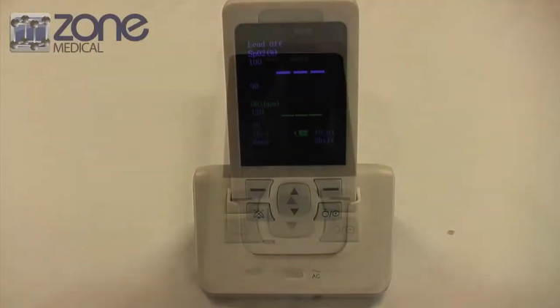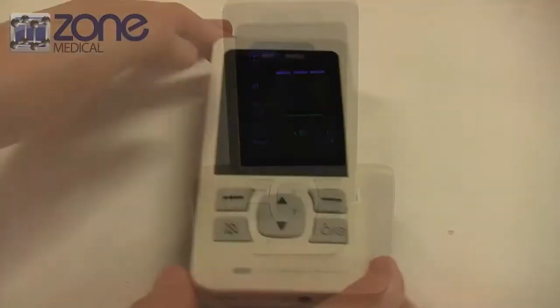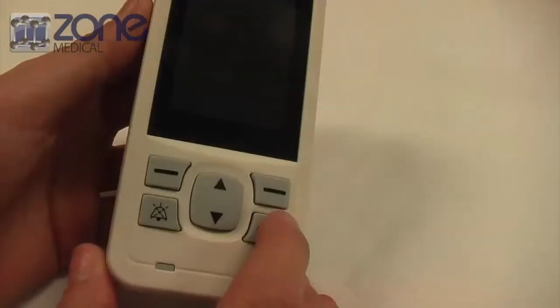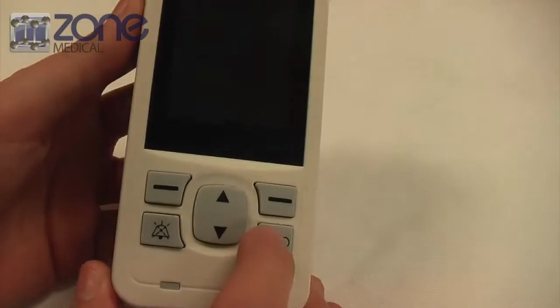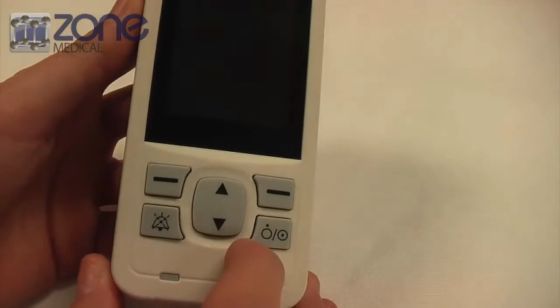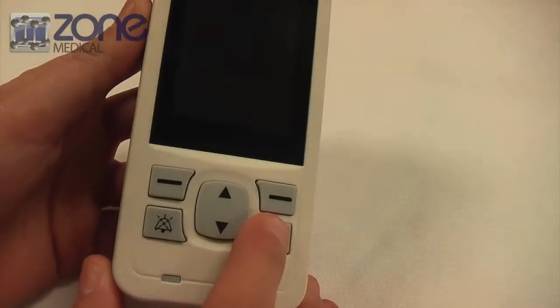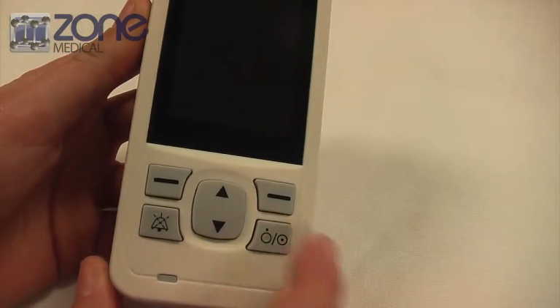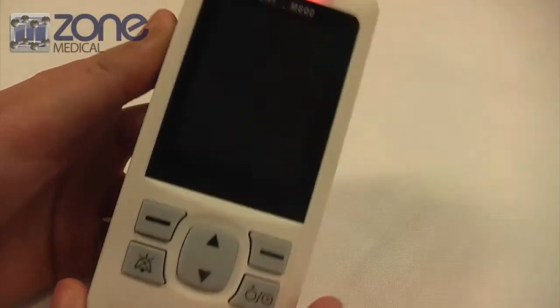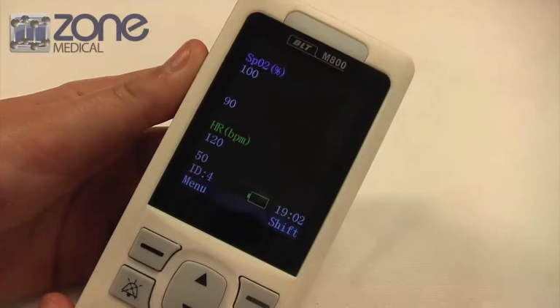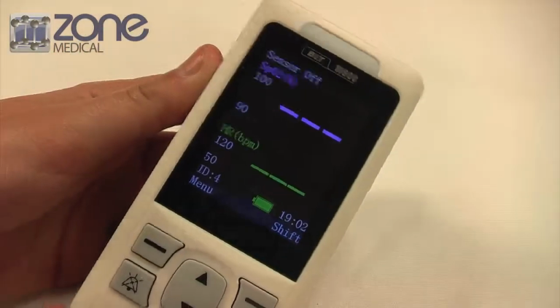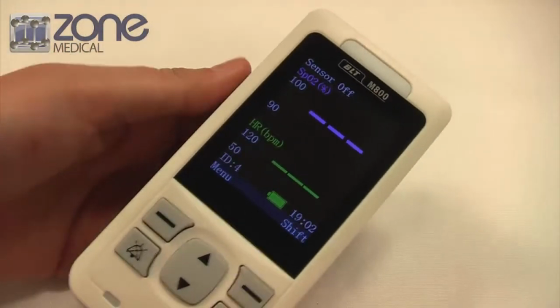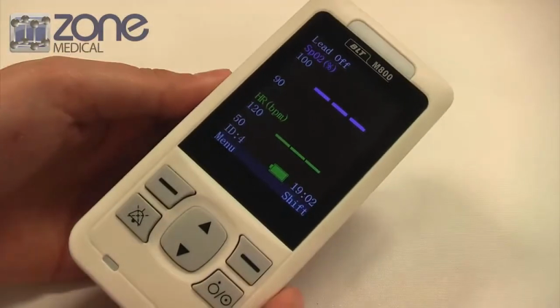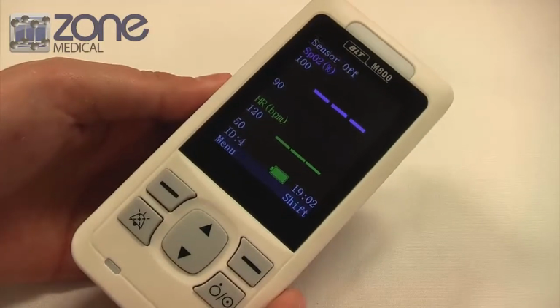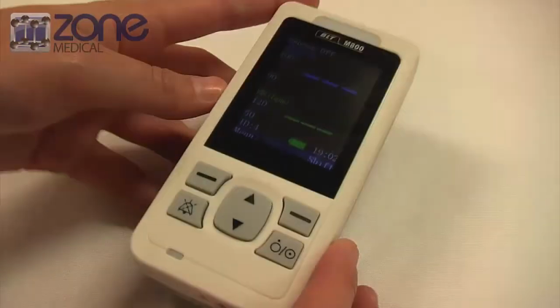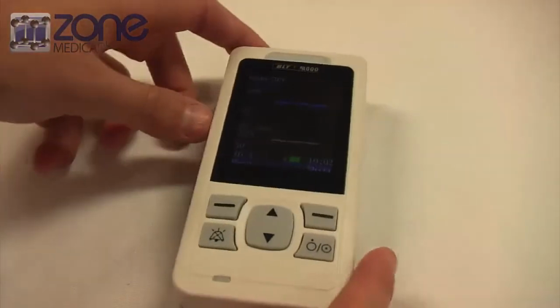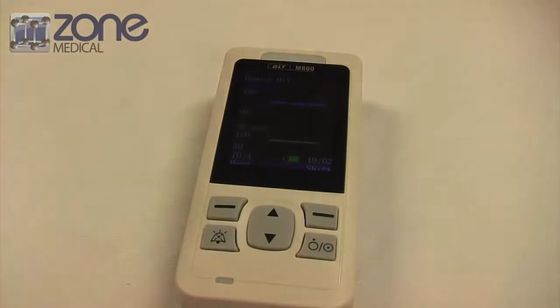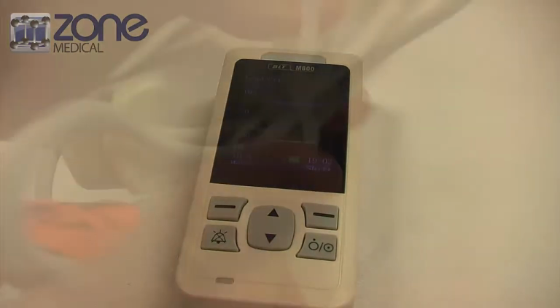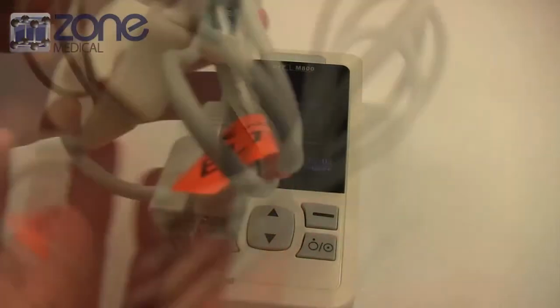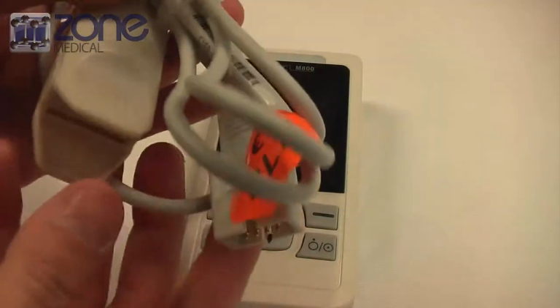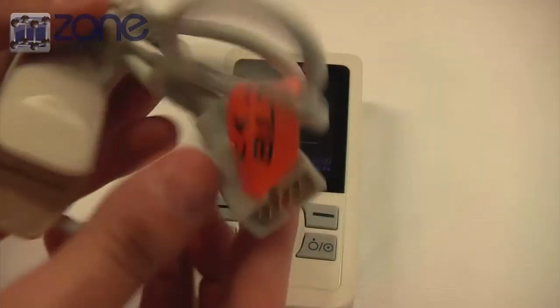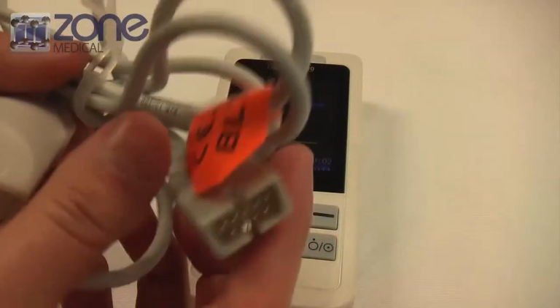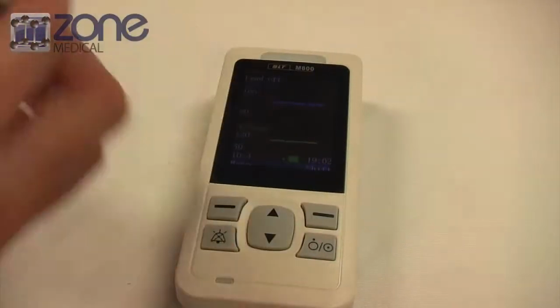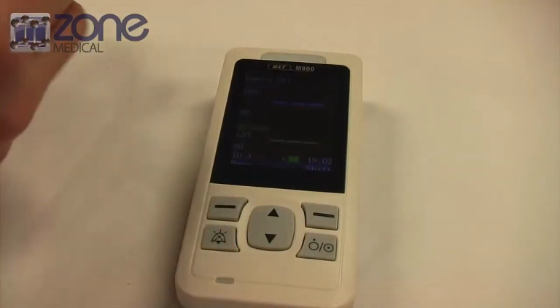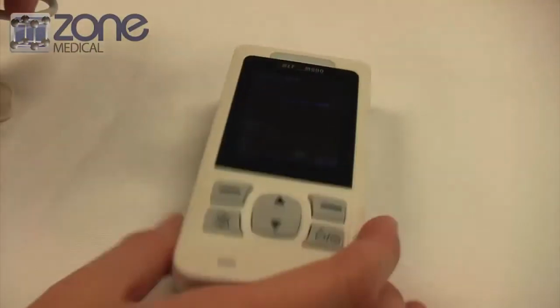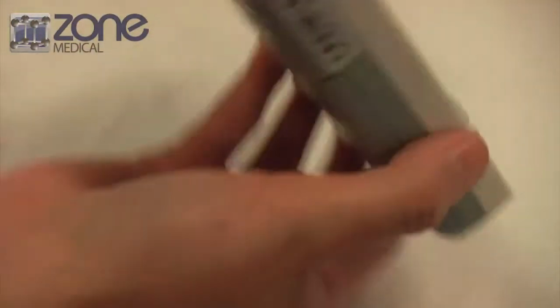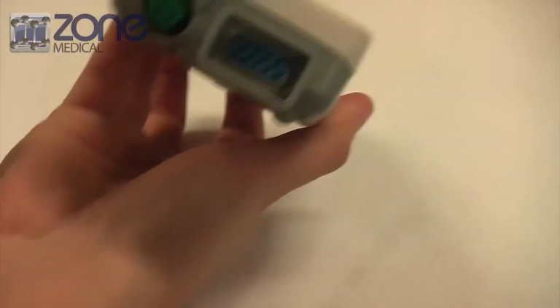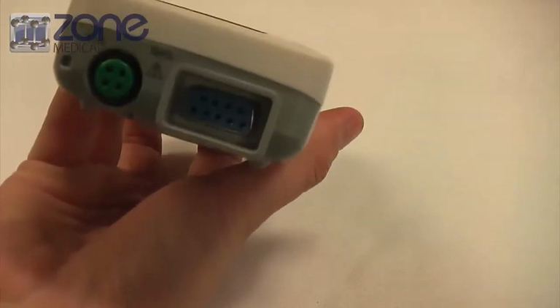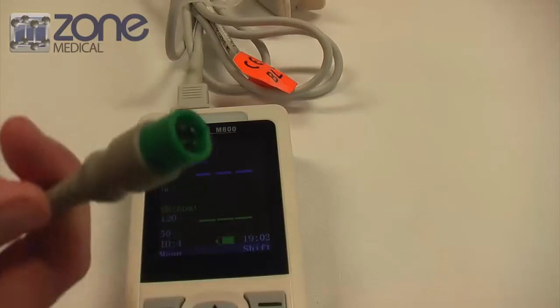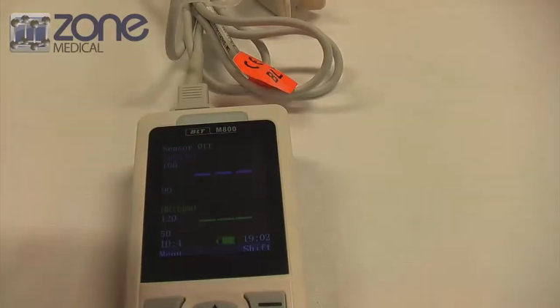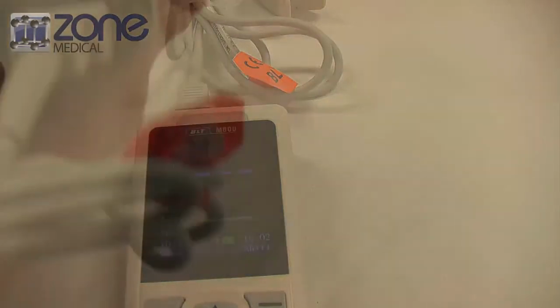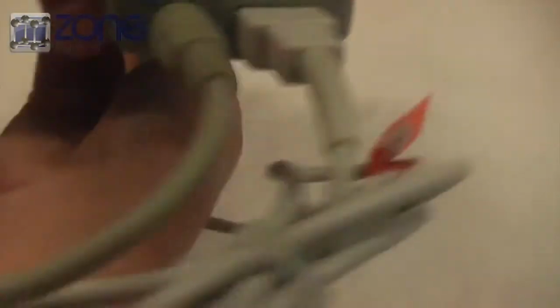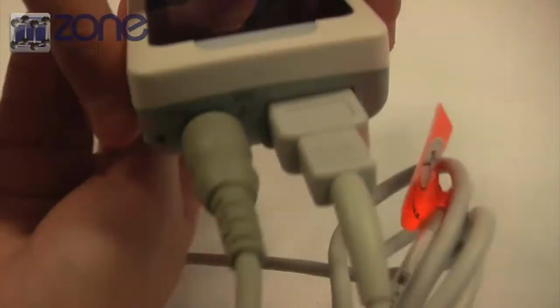To take a test with this device, you can turn it on by pressing the power button. Next, you'll need to attach the SpO2 probe to the top of the device, and repeat this process for the ECG cable lead if that is something you're using.